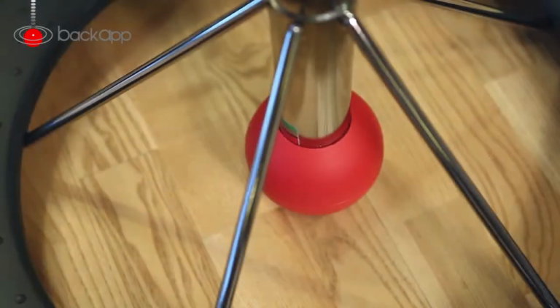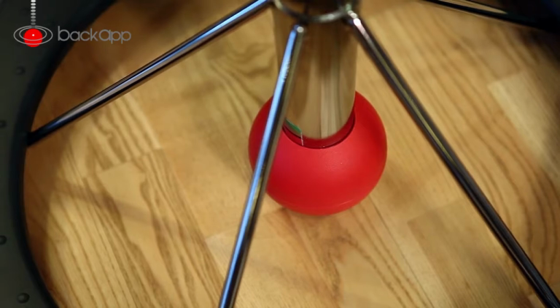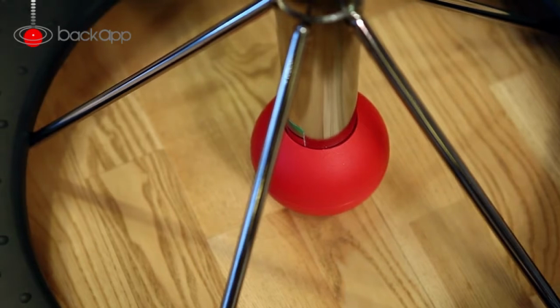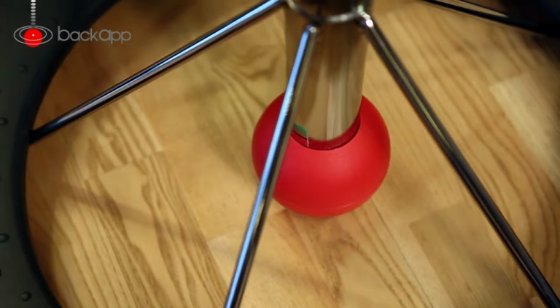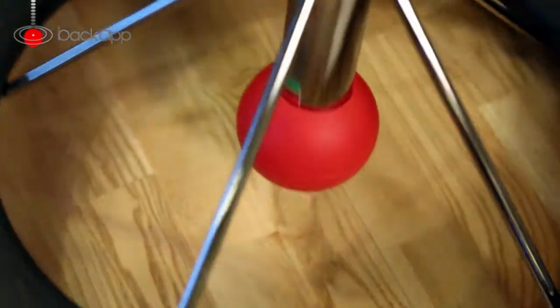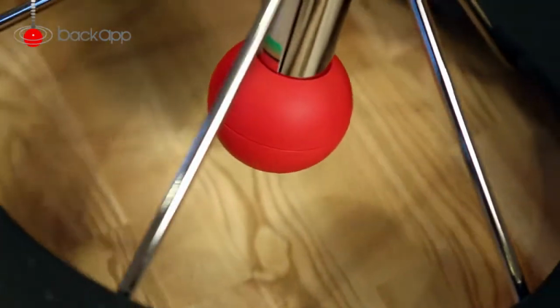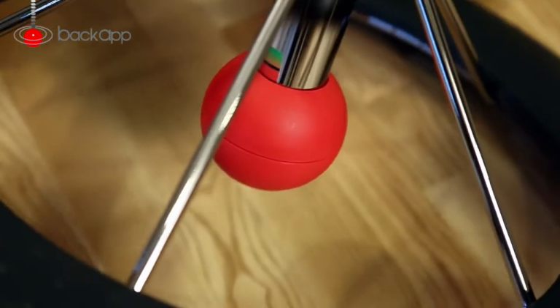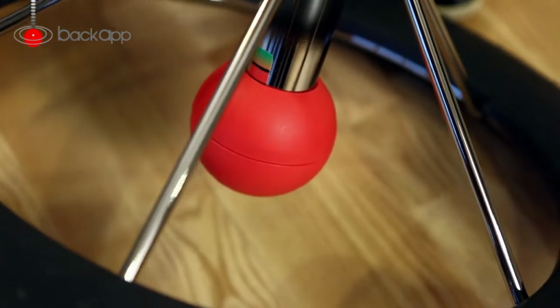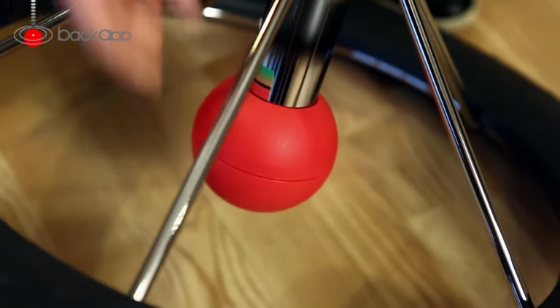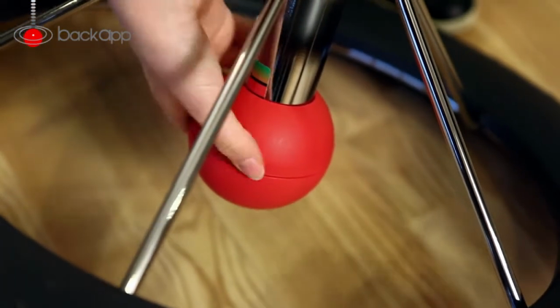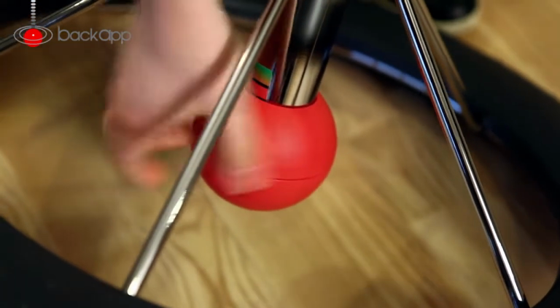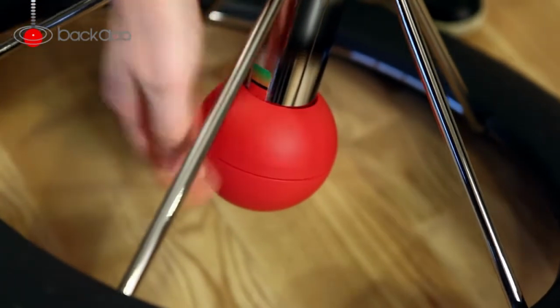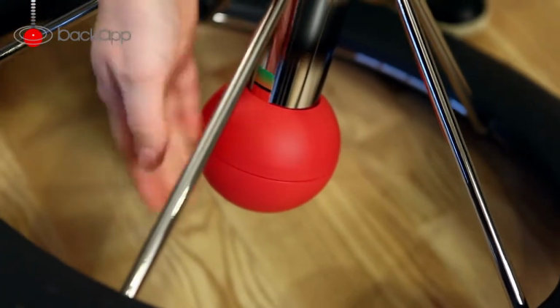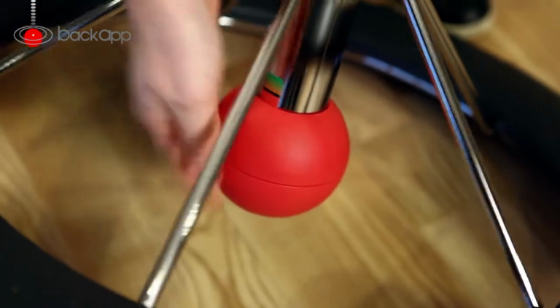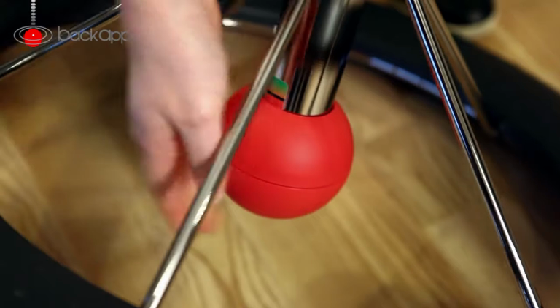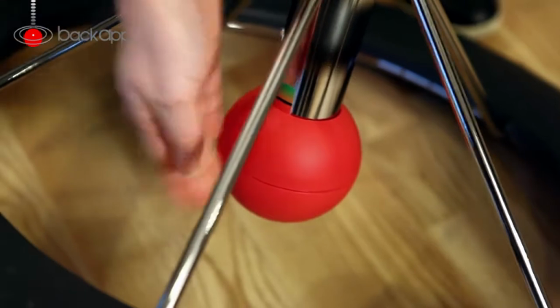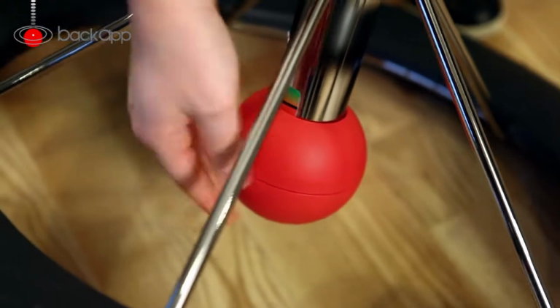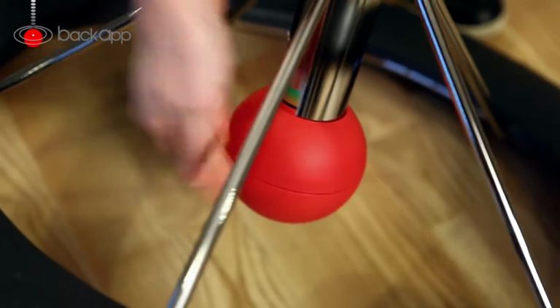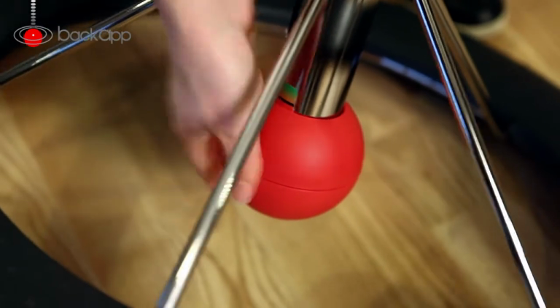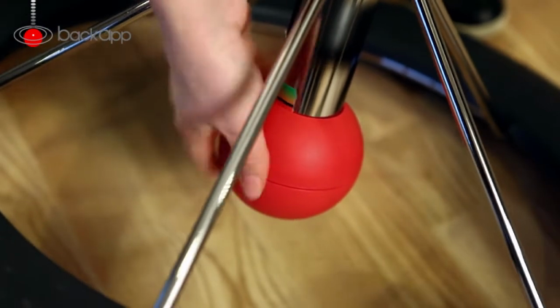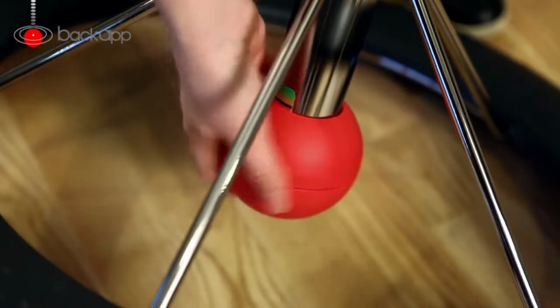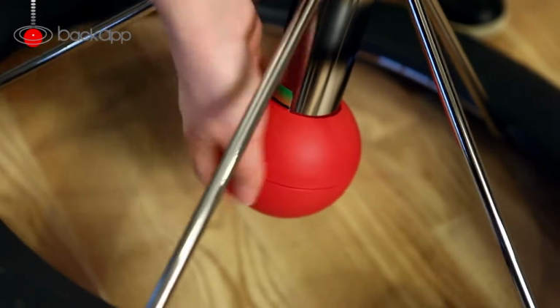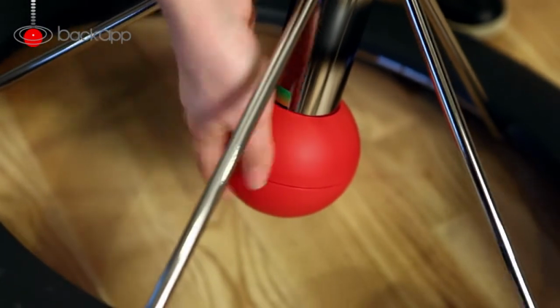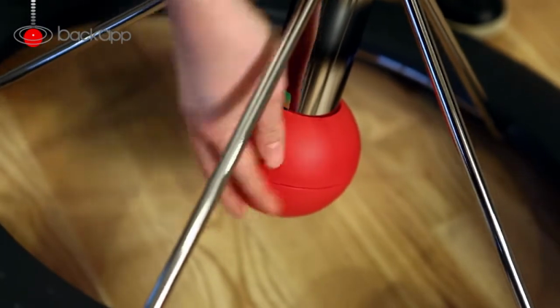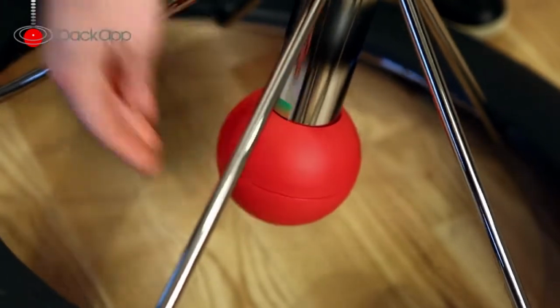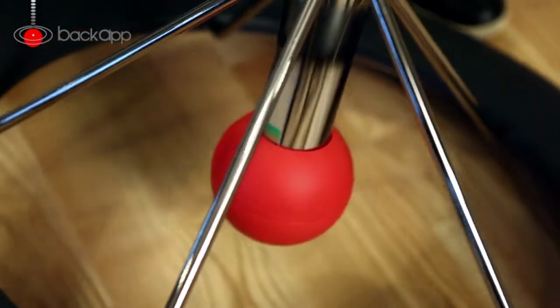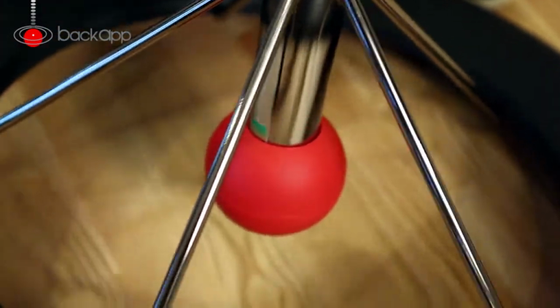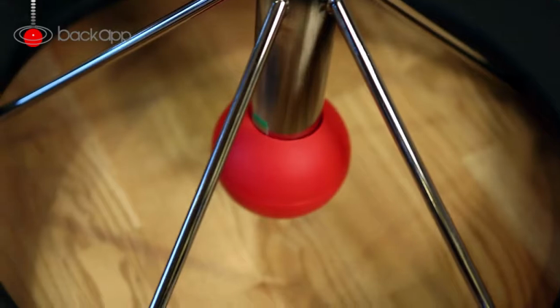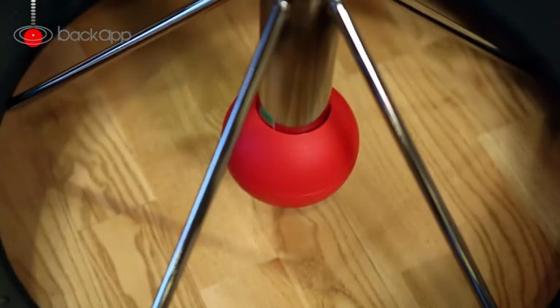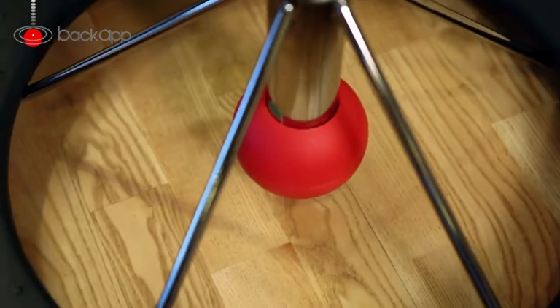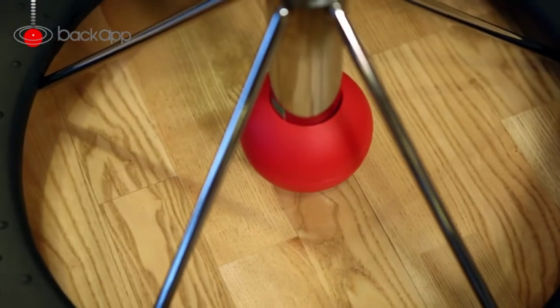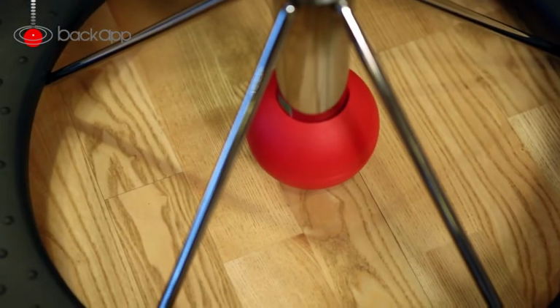First, you need to adjust the balance by twisting the ball up toward the green area. Start at the black line if you are a beginner and adjust downward toward the red zone as you gradually become stronger.